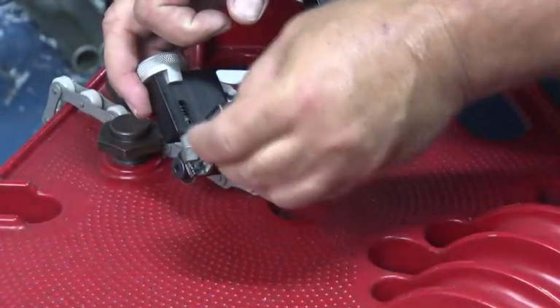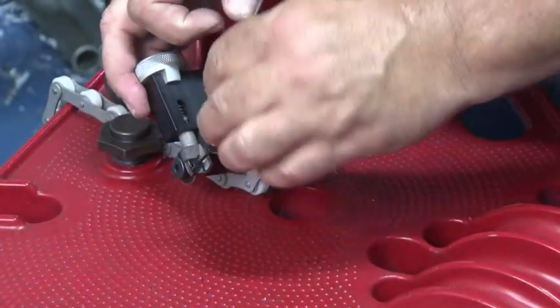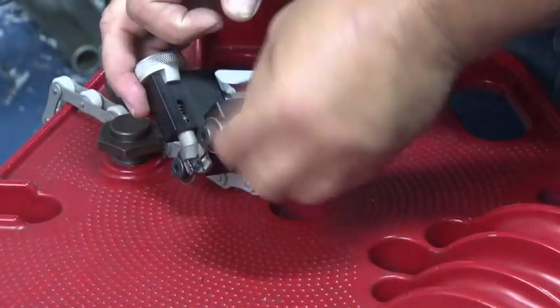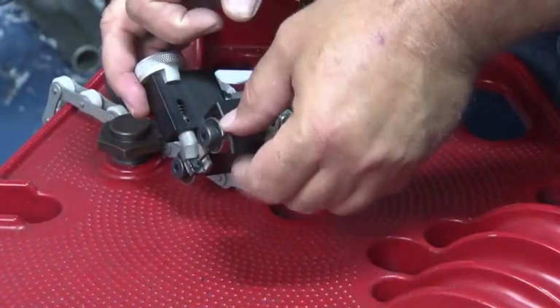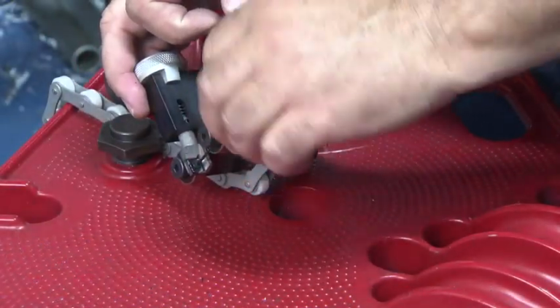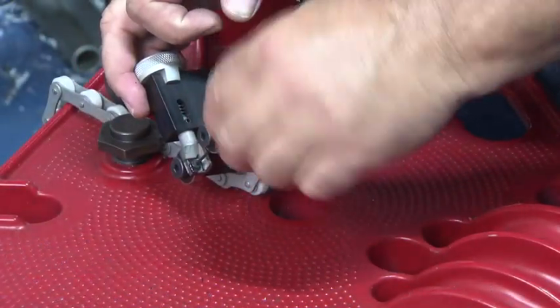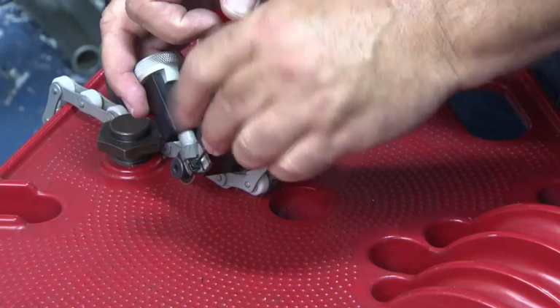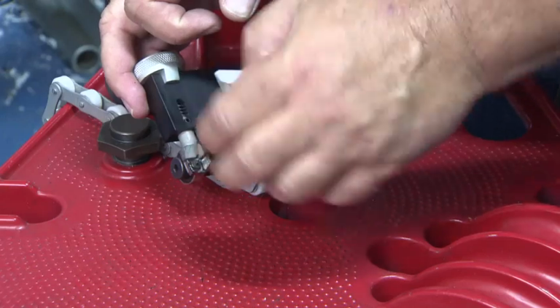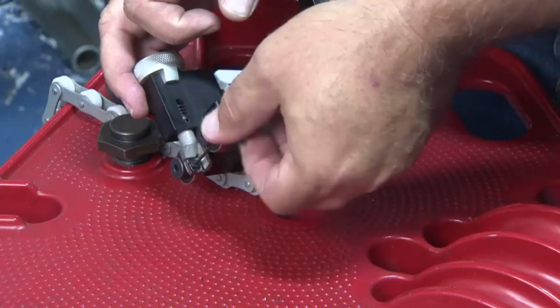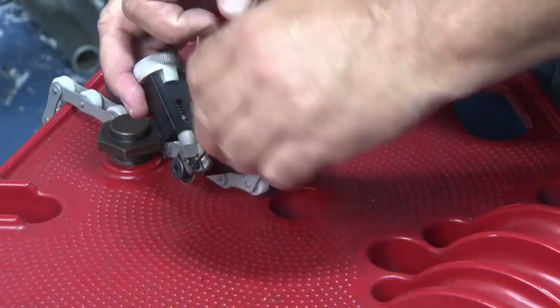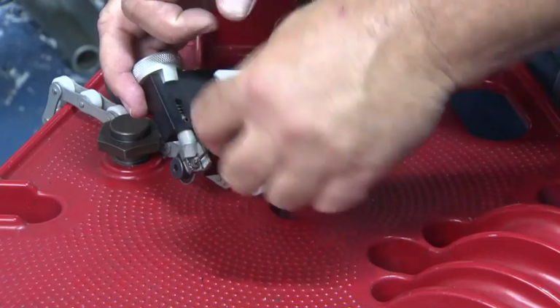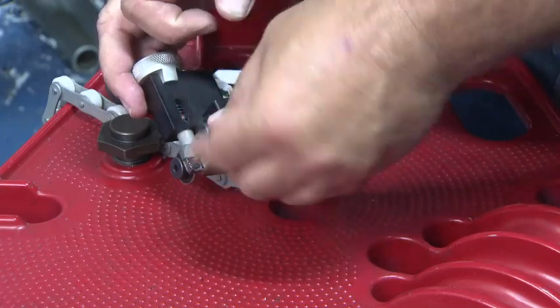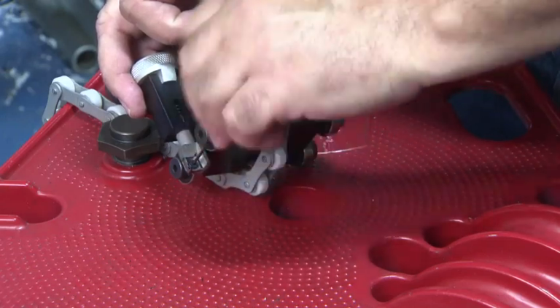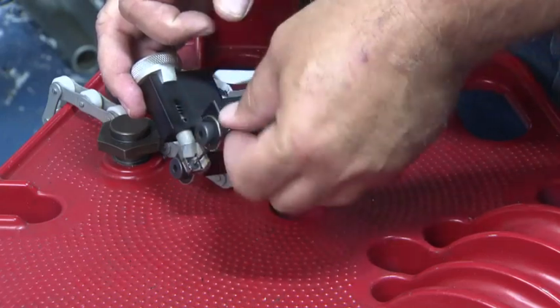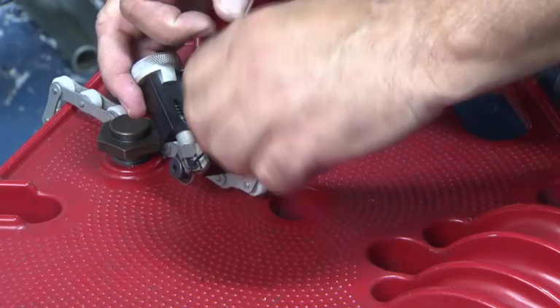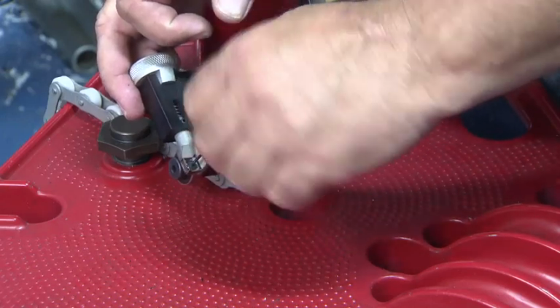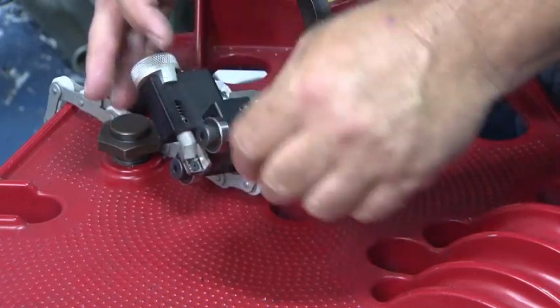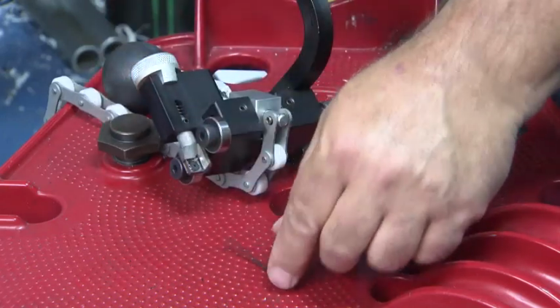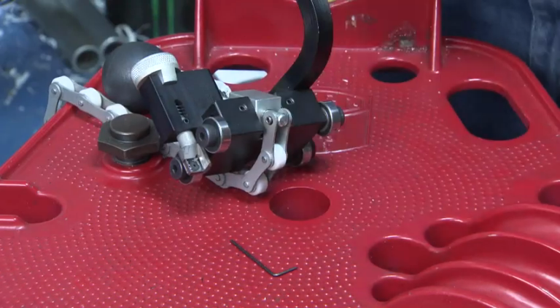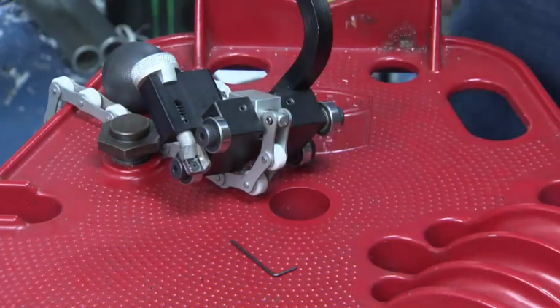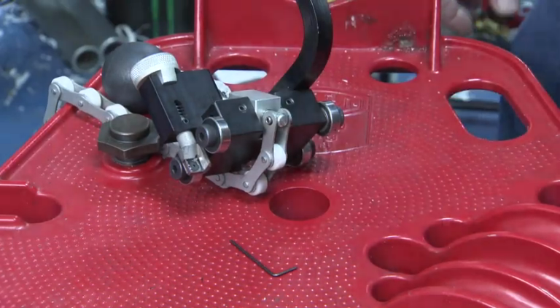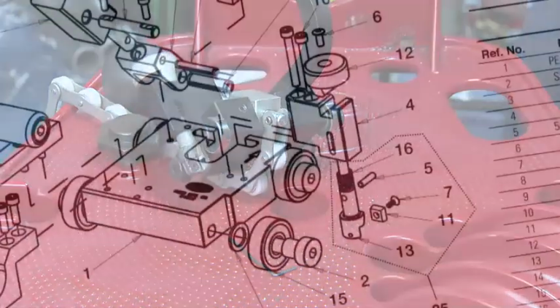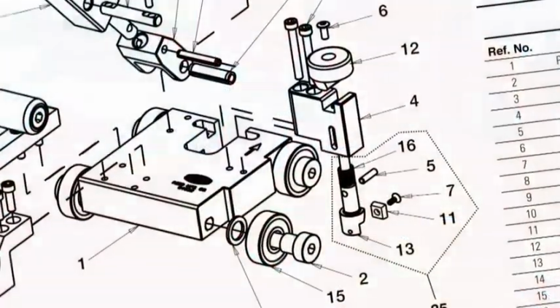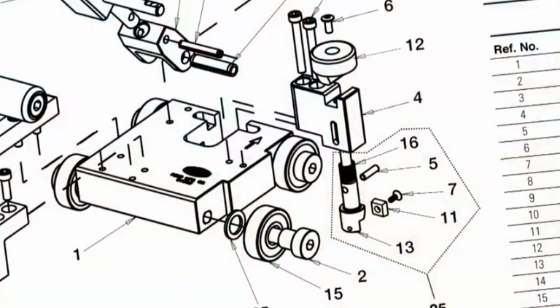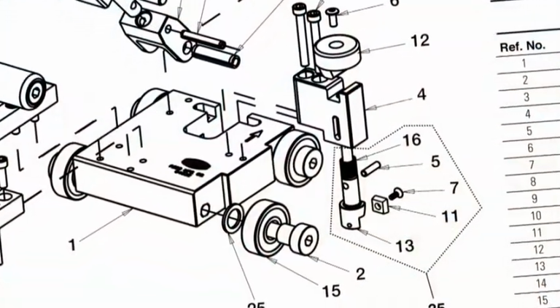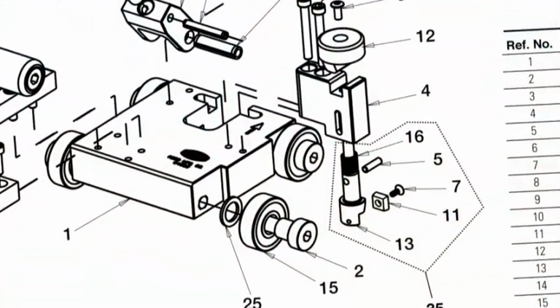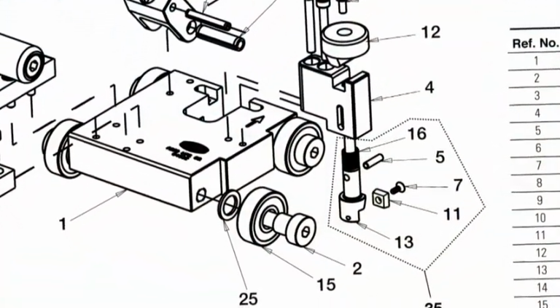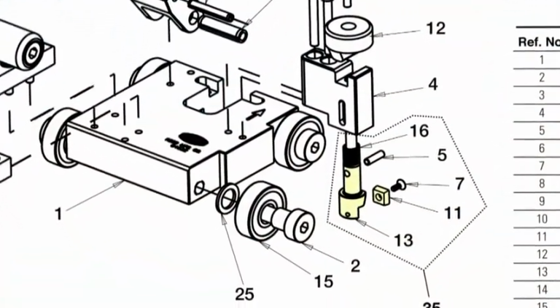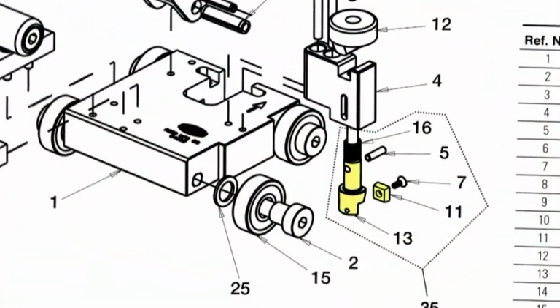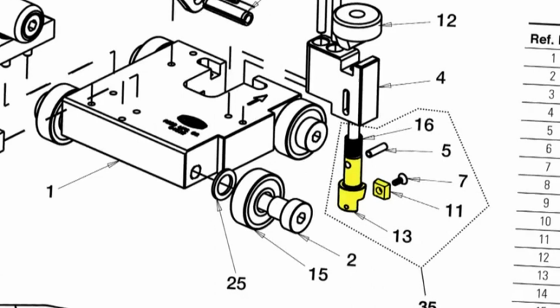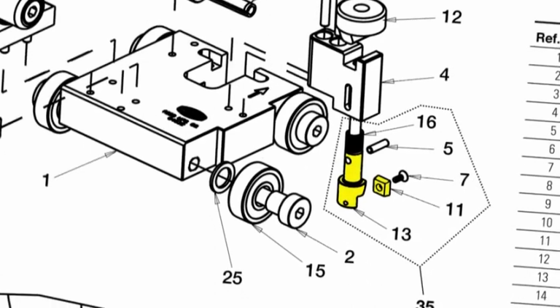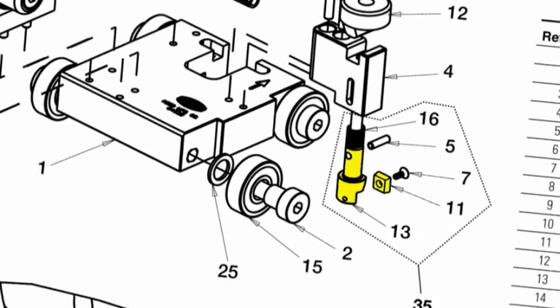Replace with a new blade or reorient the new cutting edge facing down. Reinstall the retaining screw and tighten. If the edges that orient the blade in the blade holder are damaged, it may not be possible to reuse the blade.